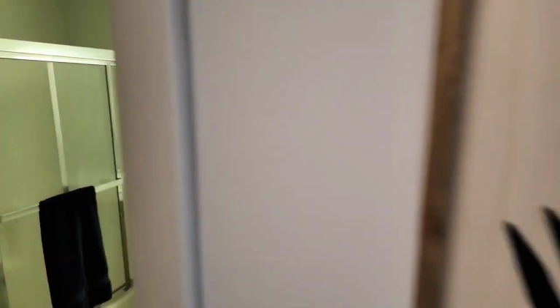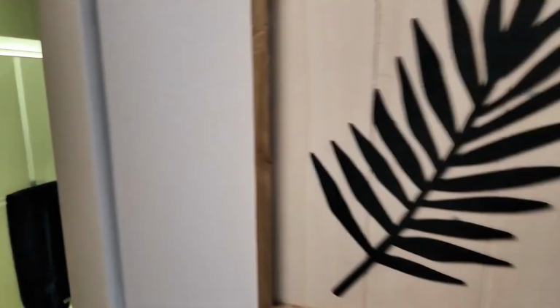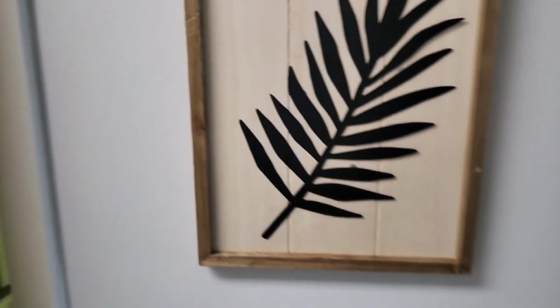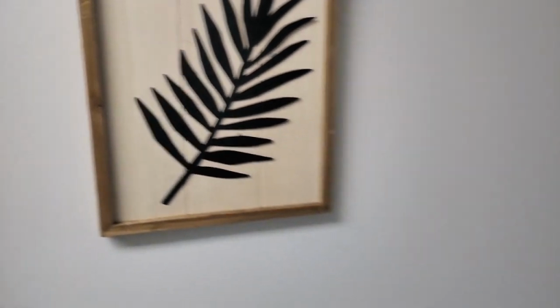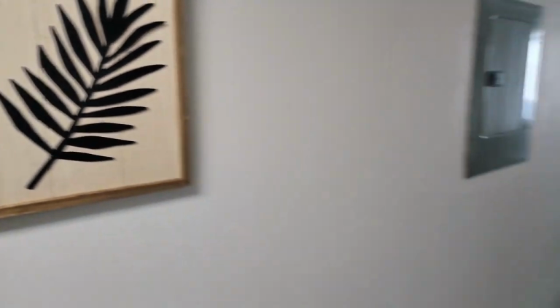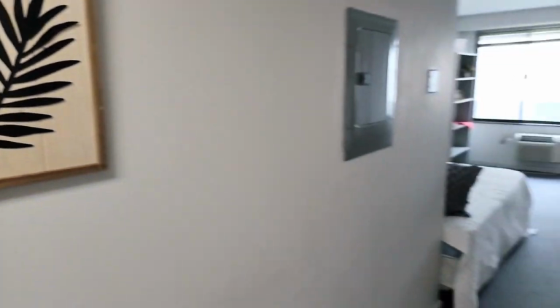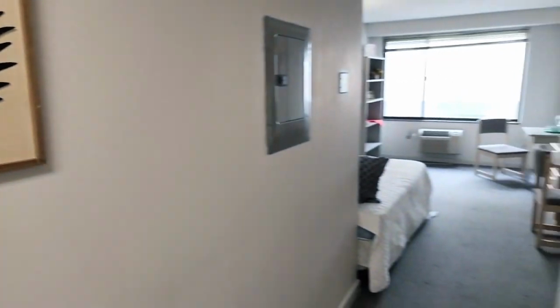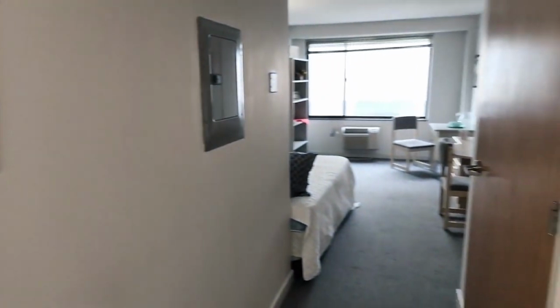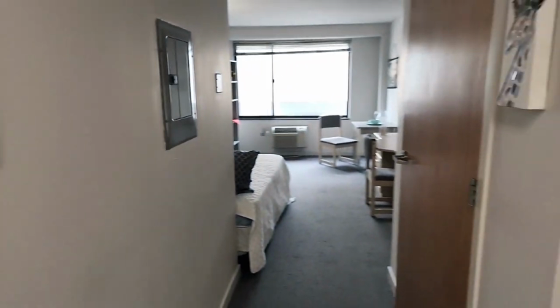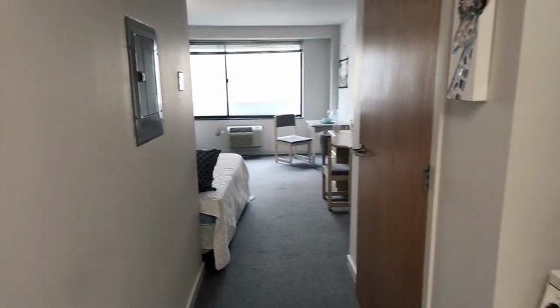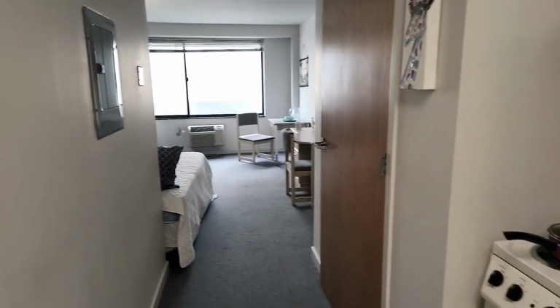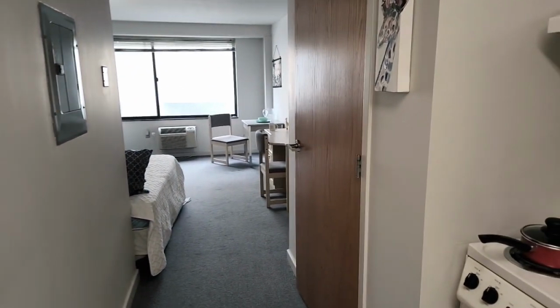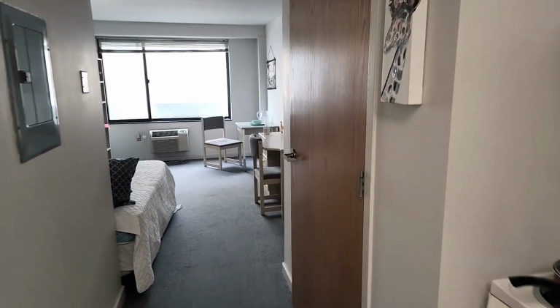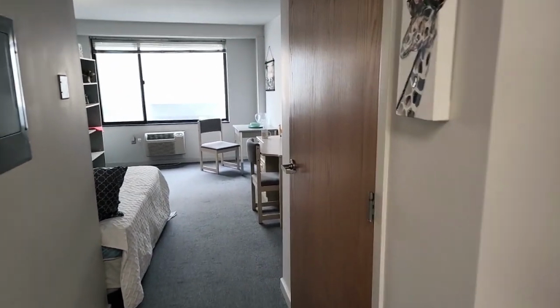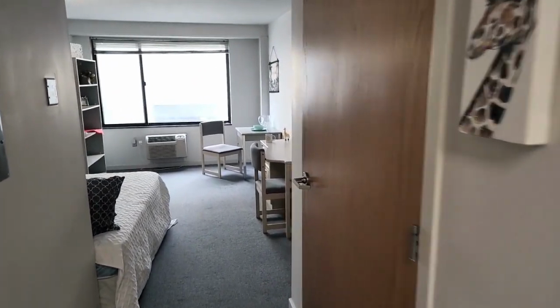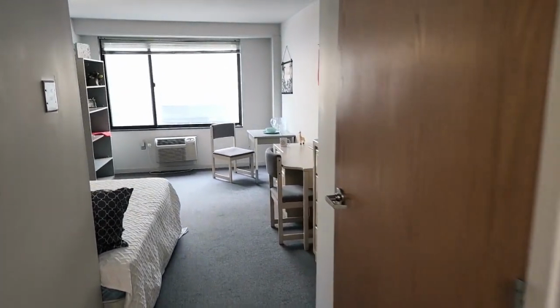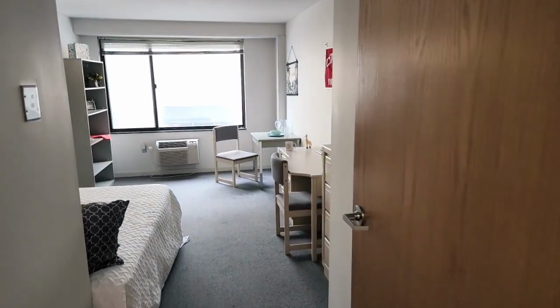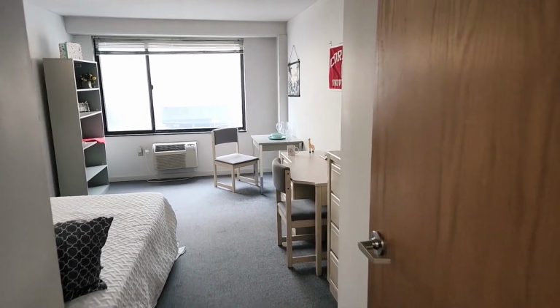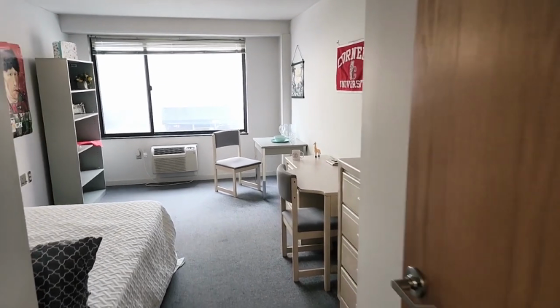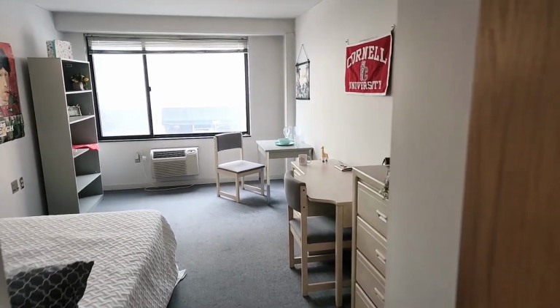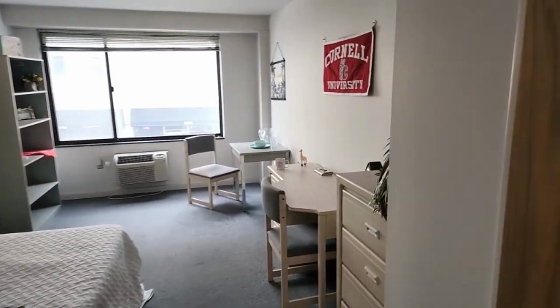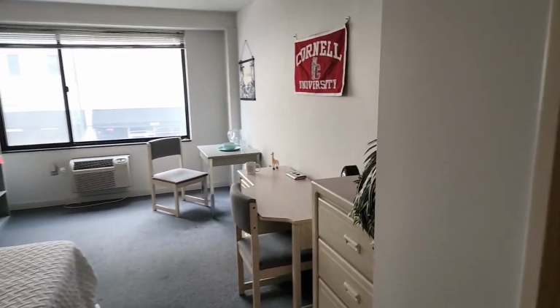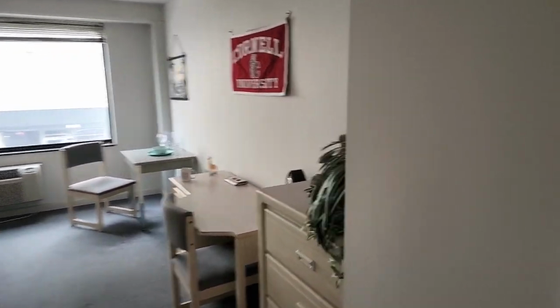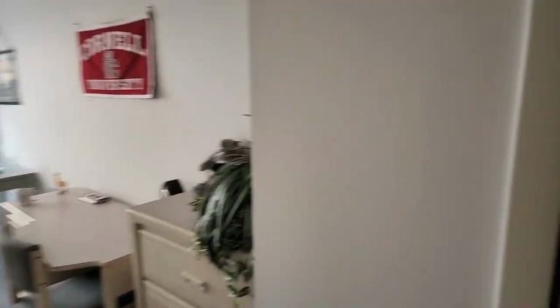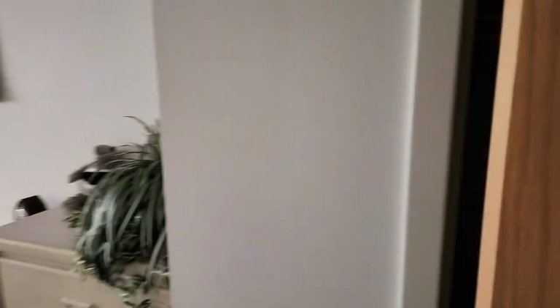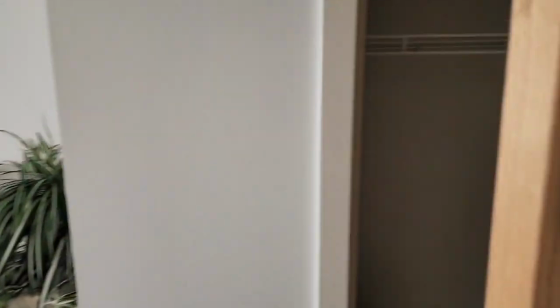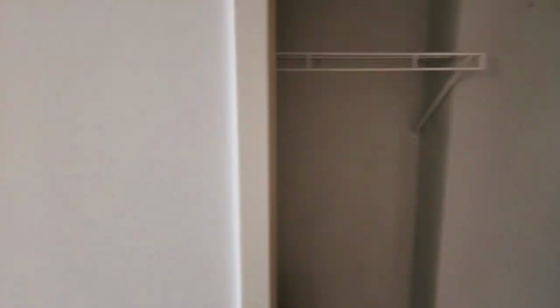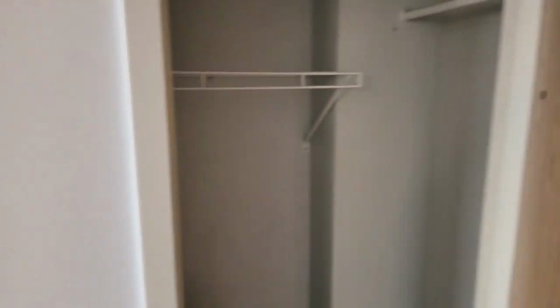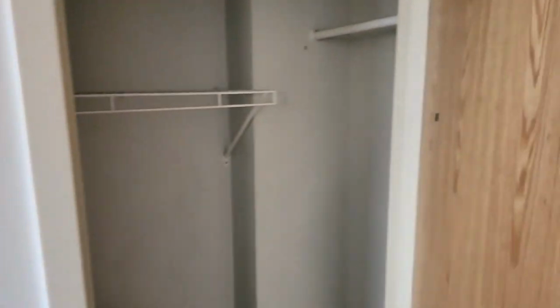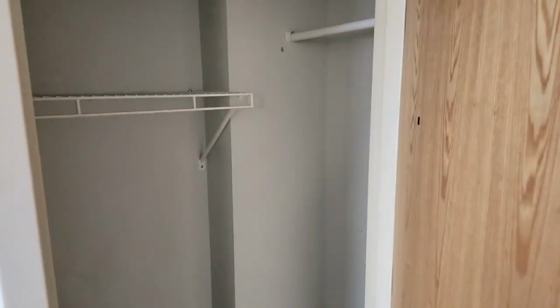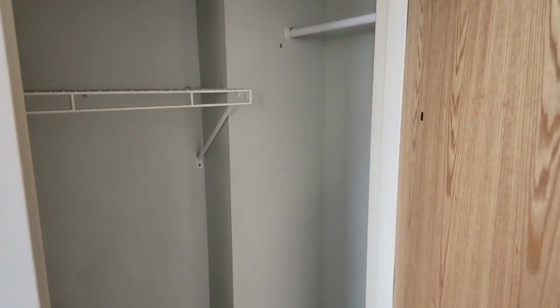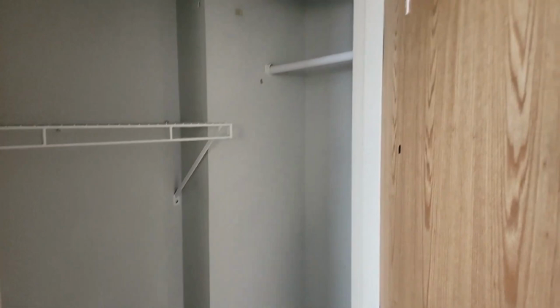You can see just off the kitchen, the next will be the closet. Let's look in there. Here's our closet area.